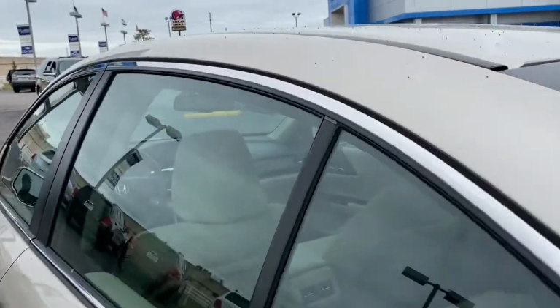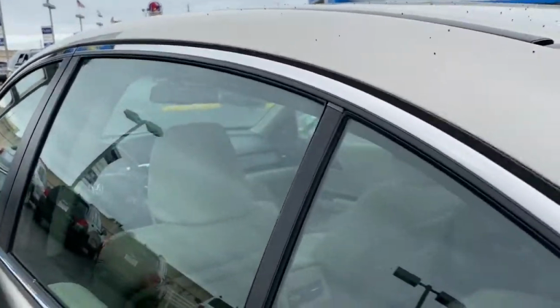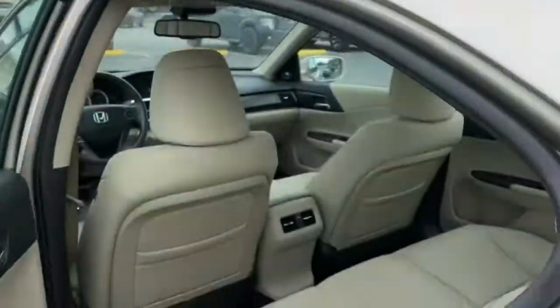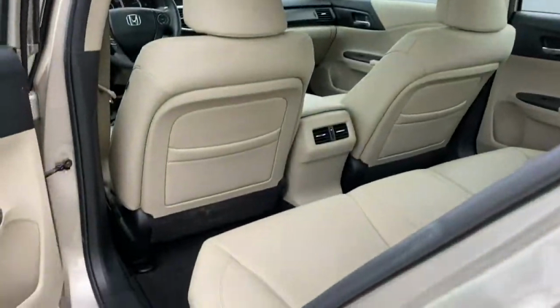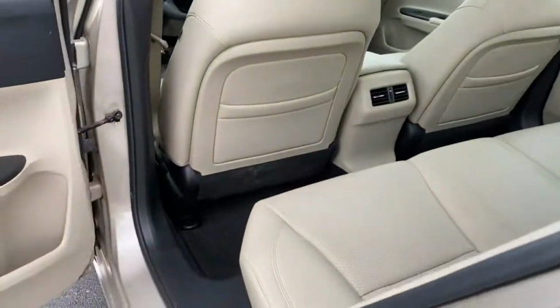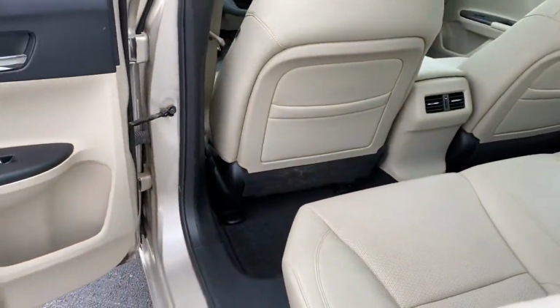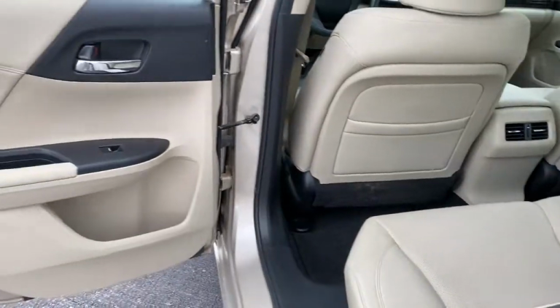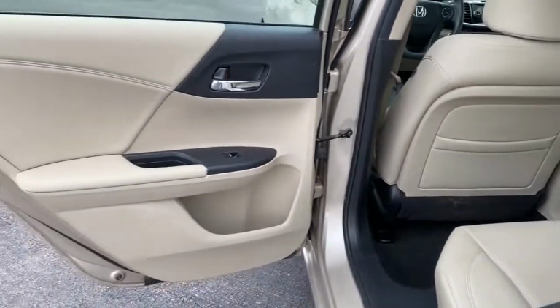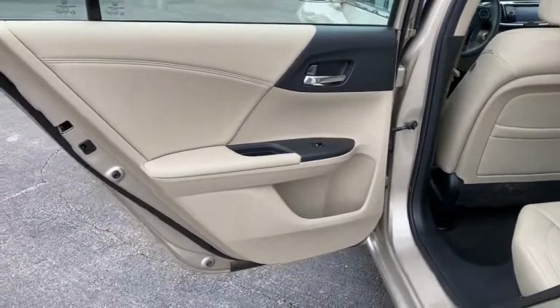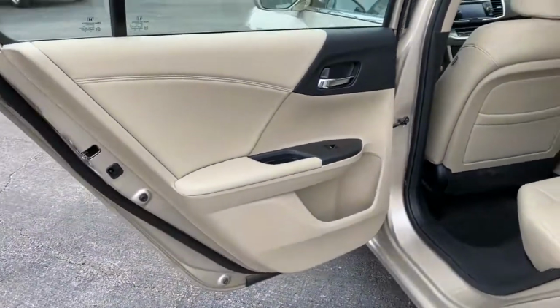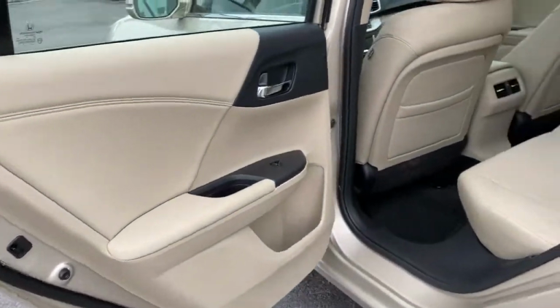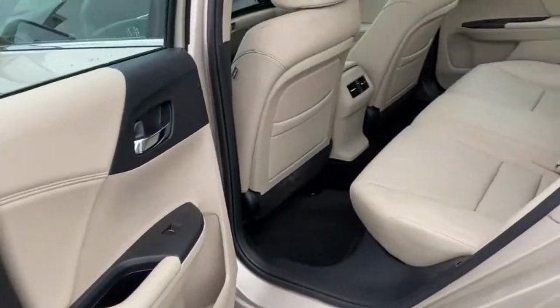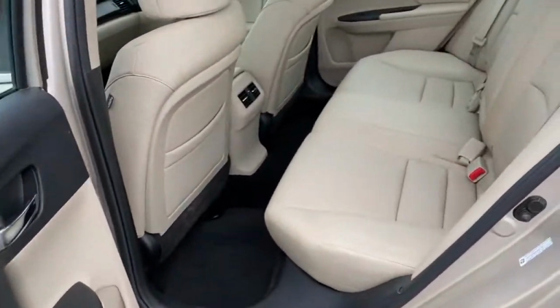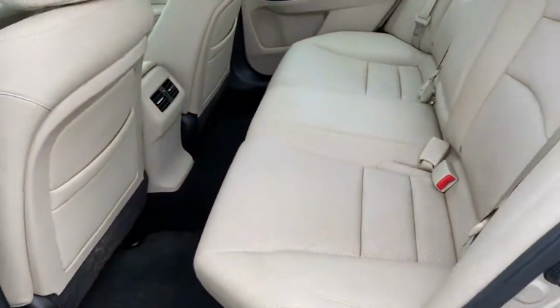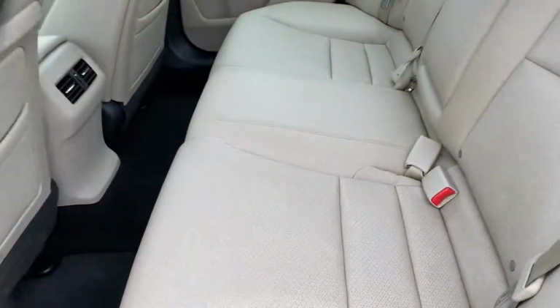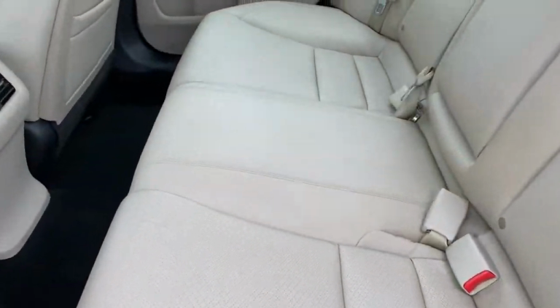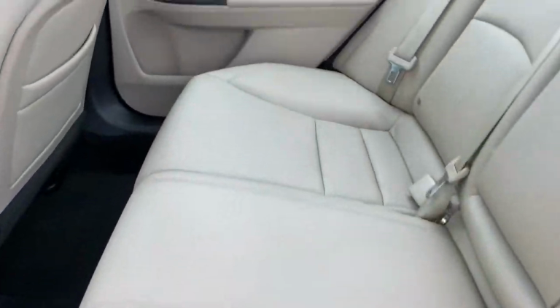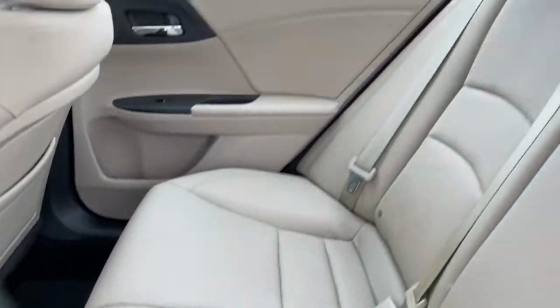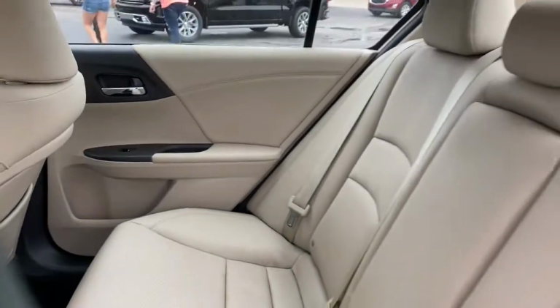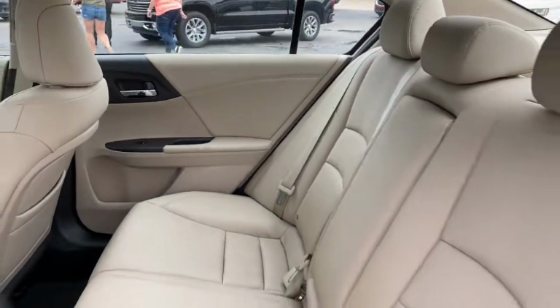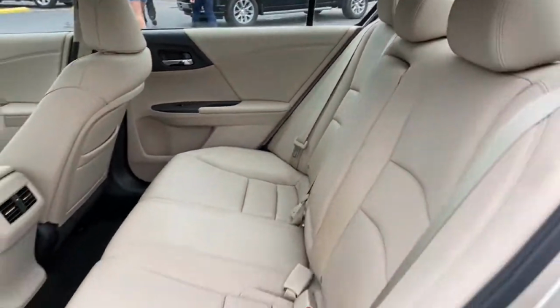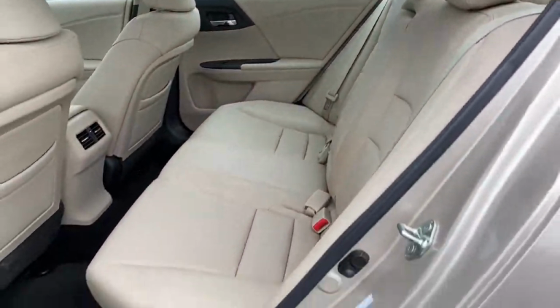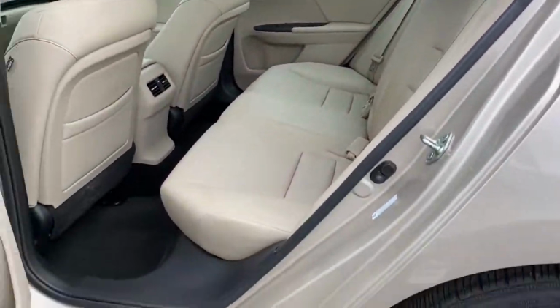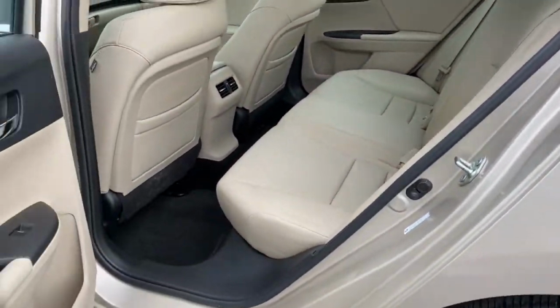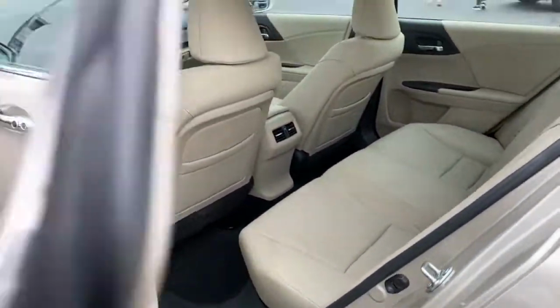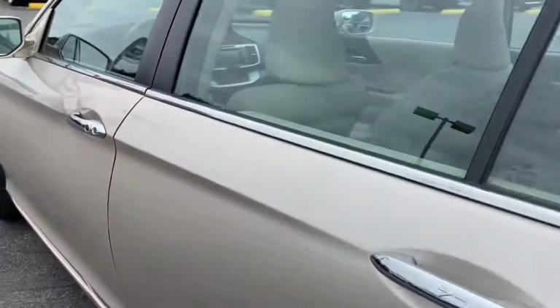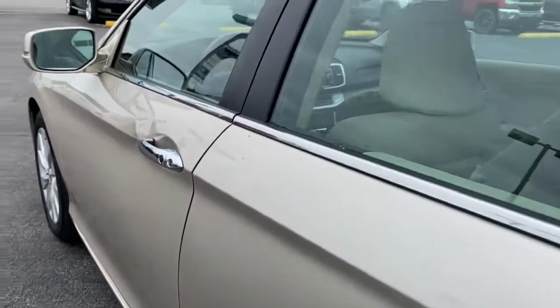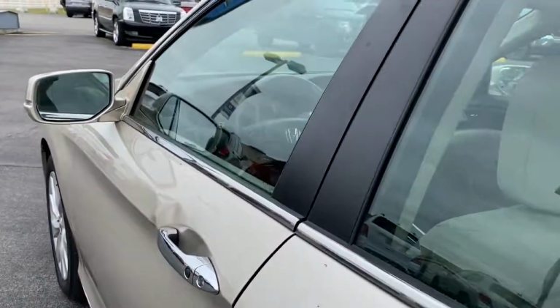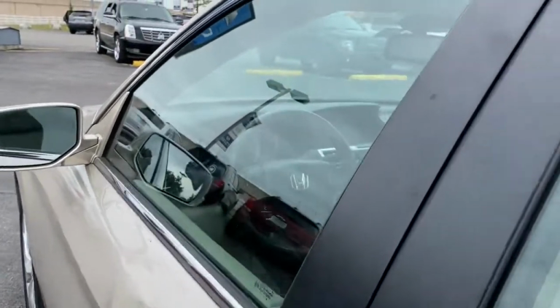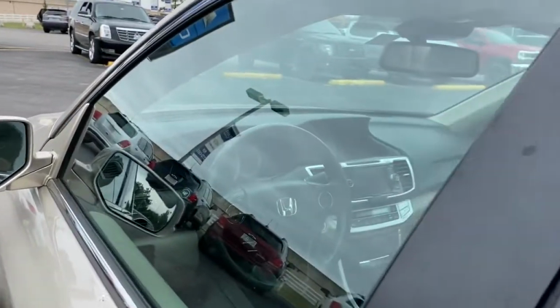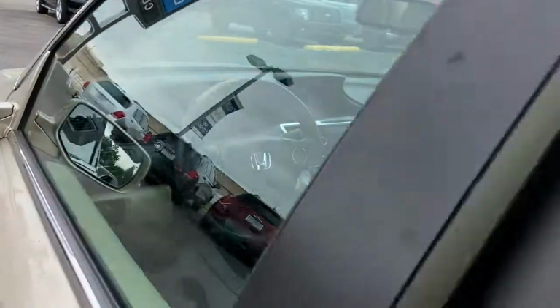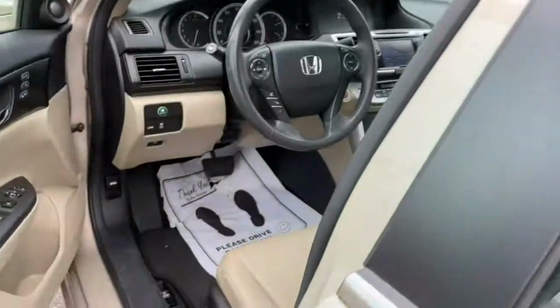Keyless entry, sun/moonroof, backup camera, fog lamps, power passenger seat, satellite radio, heated mirrors, premium sound system, keyless start, multi-zone AC.